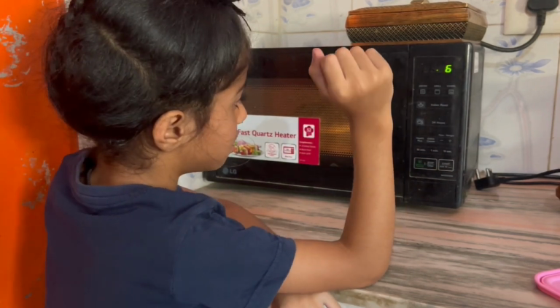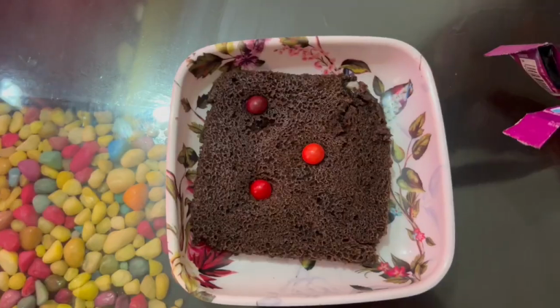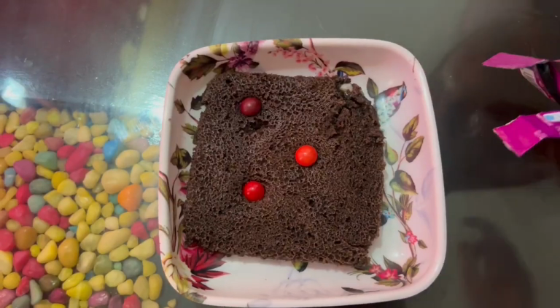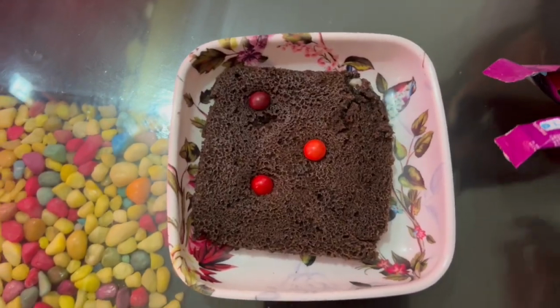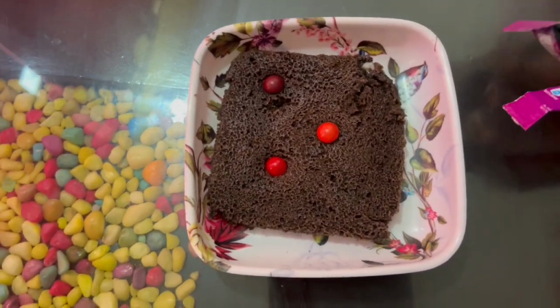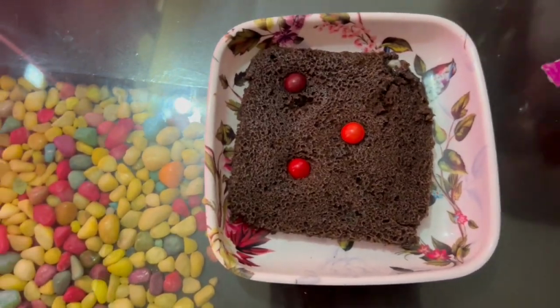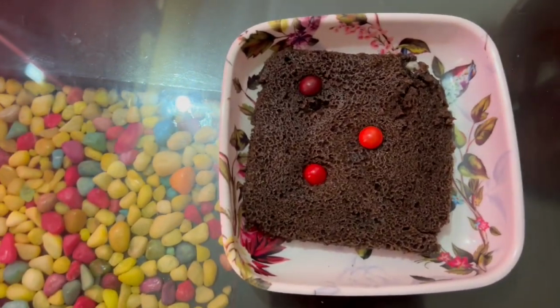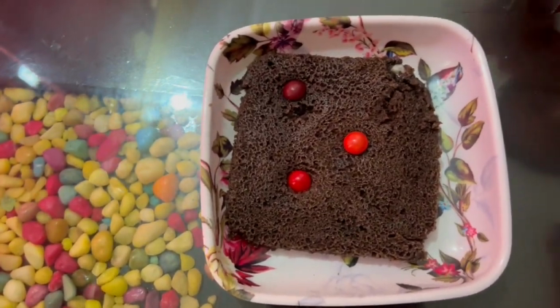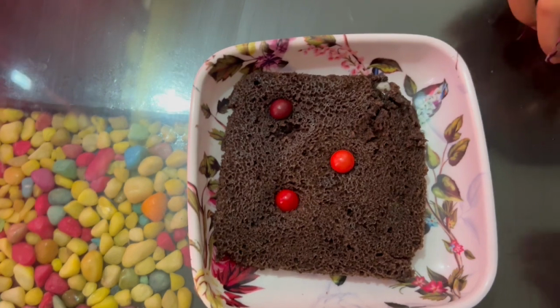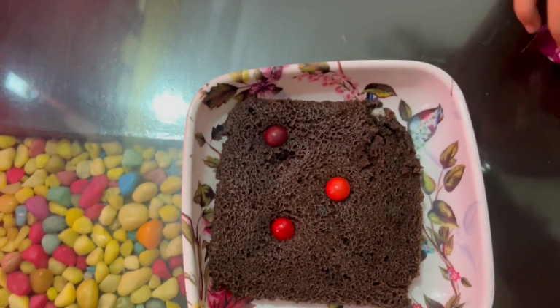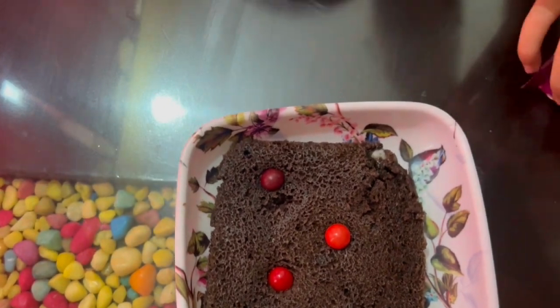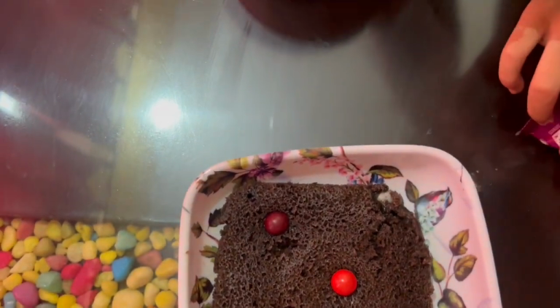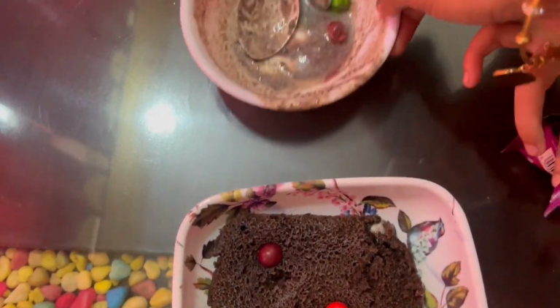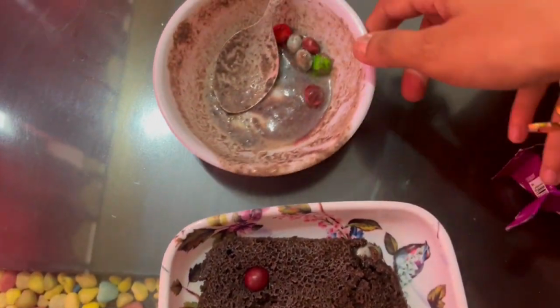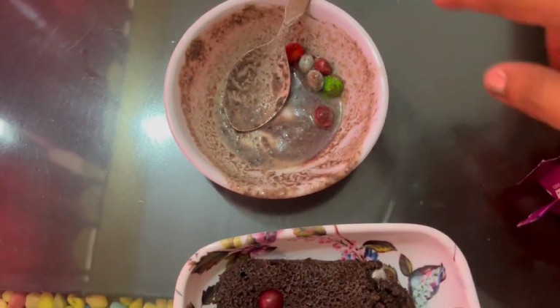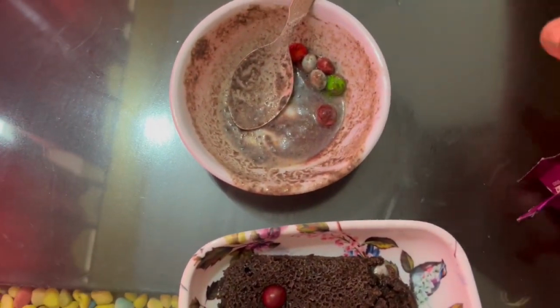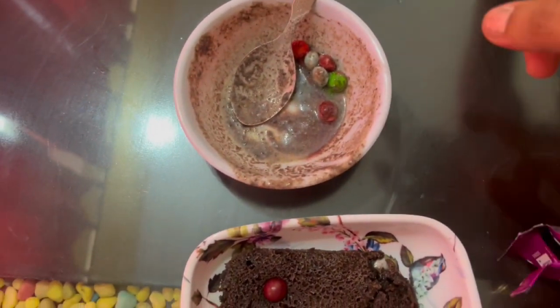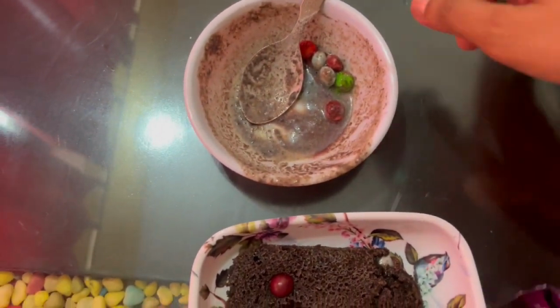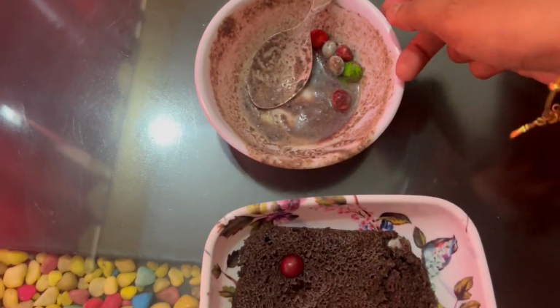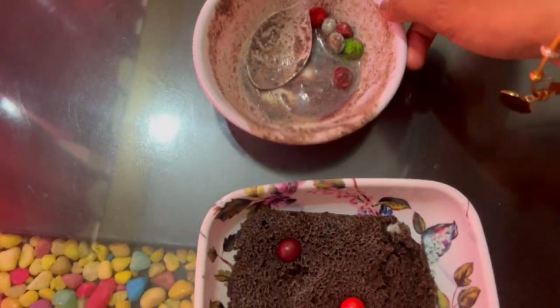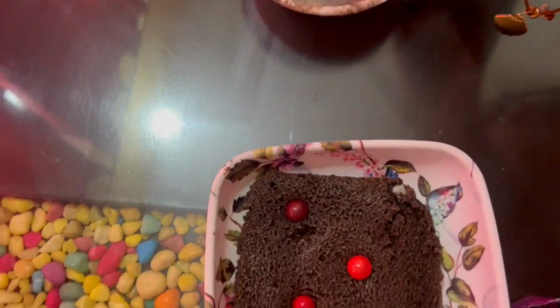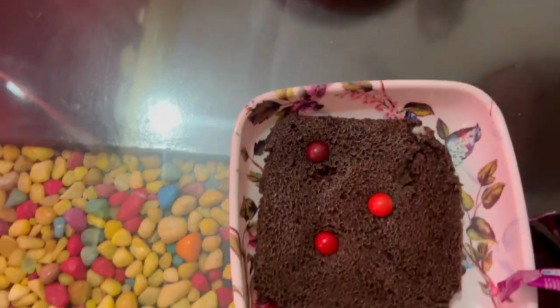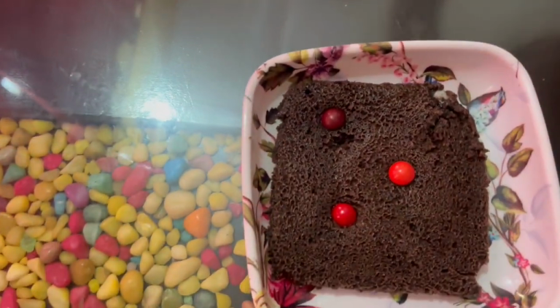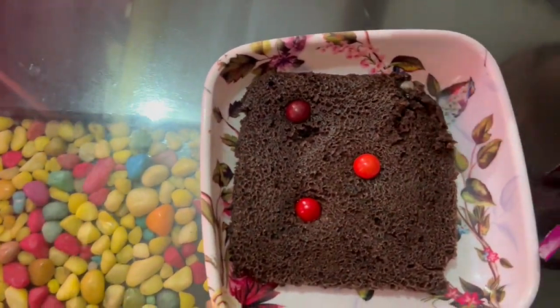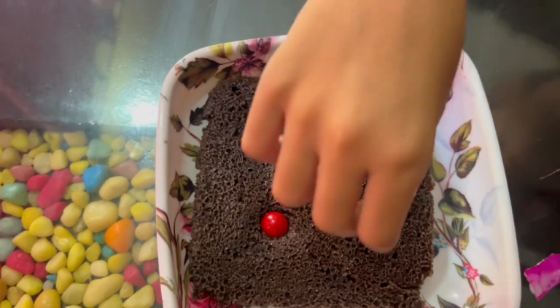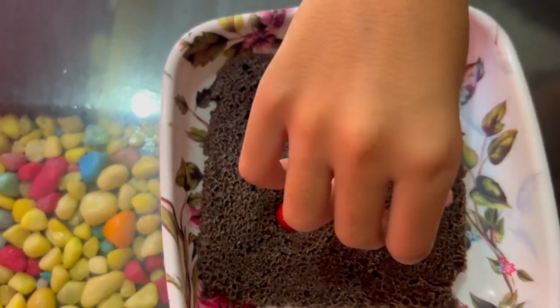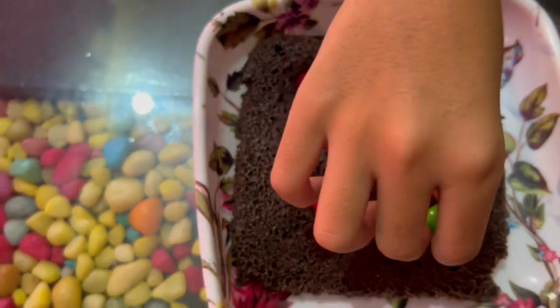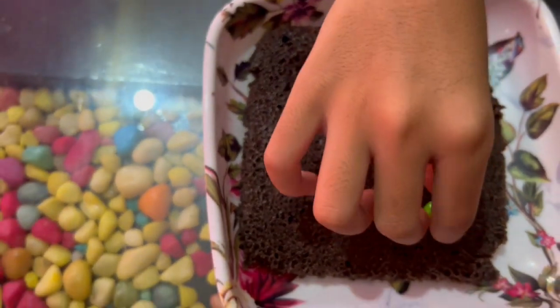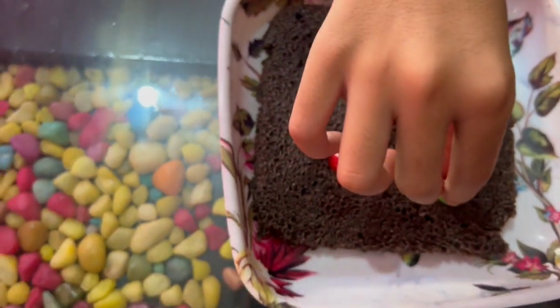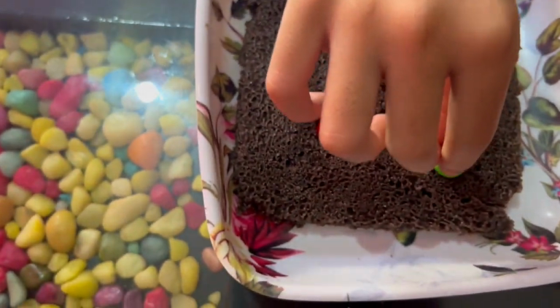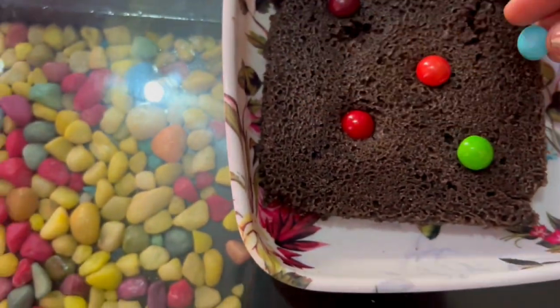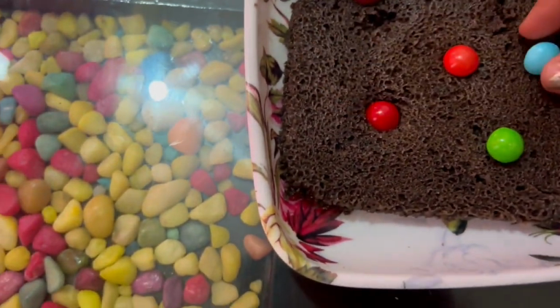So guys, the cake is ready. We had a mixture of skittles but we had to cut it and decorate it.